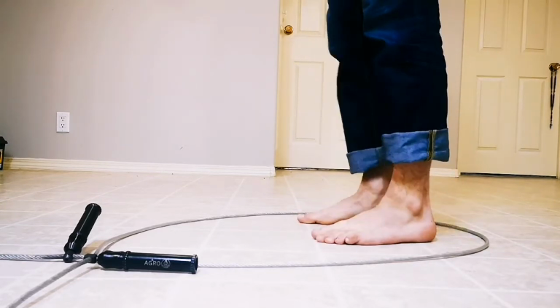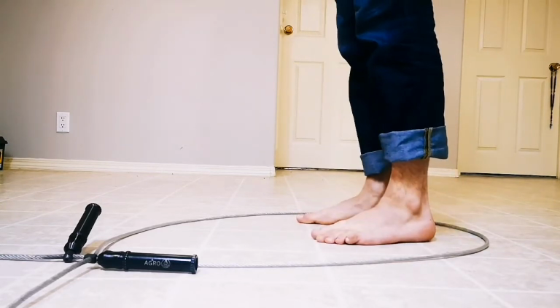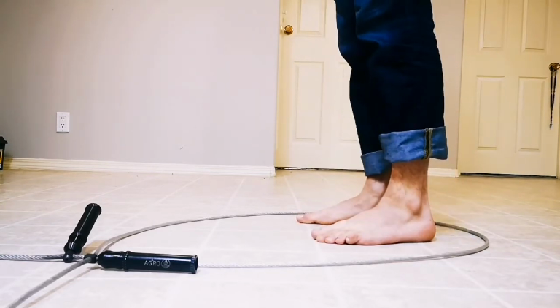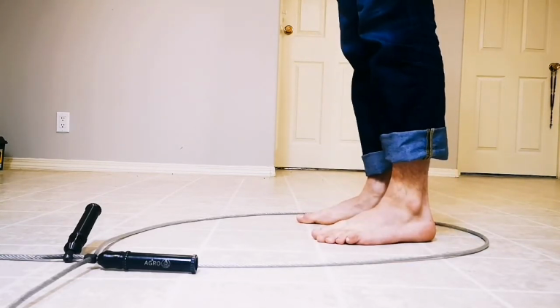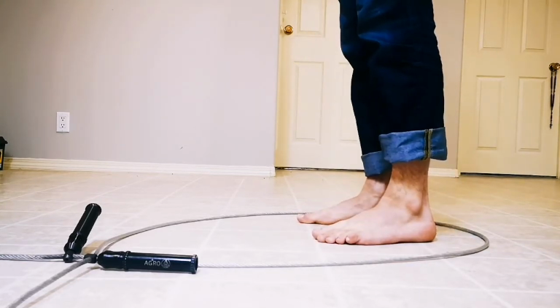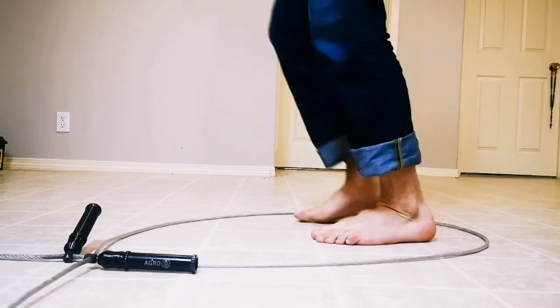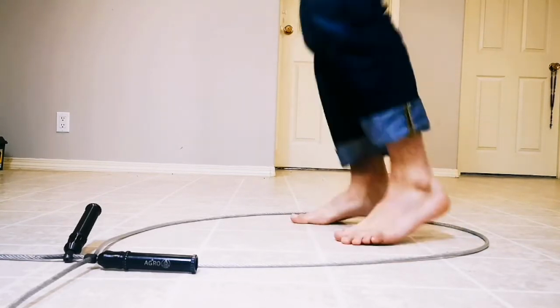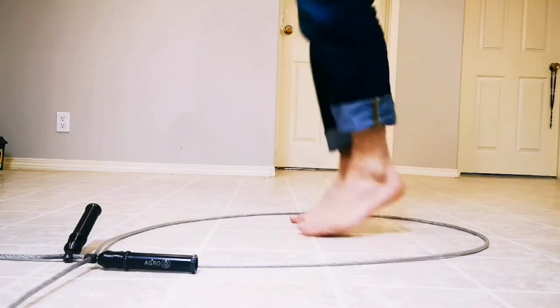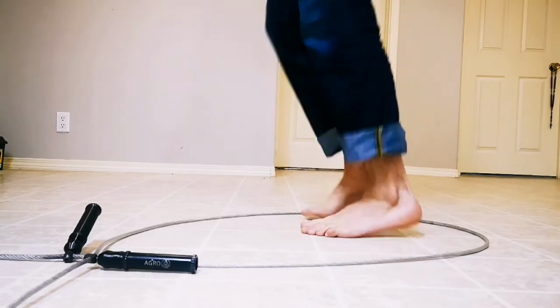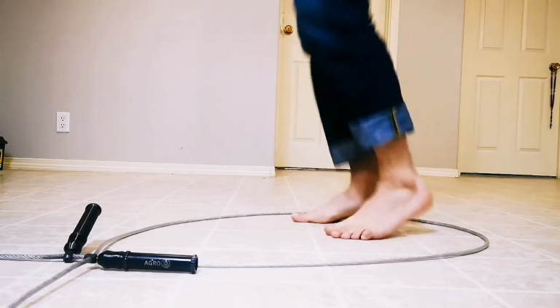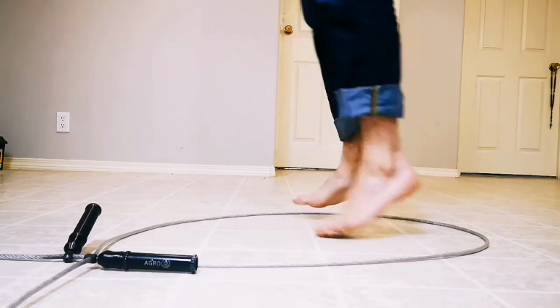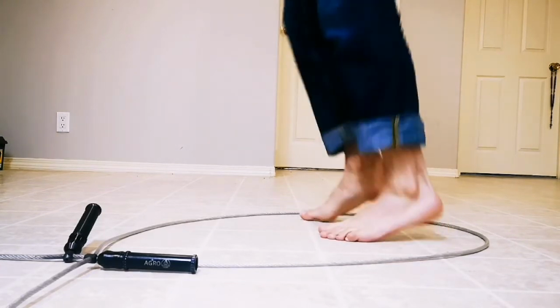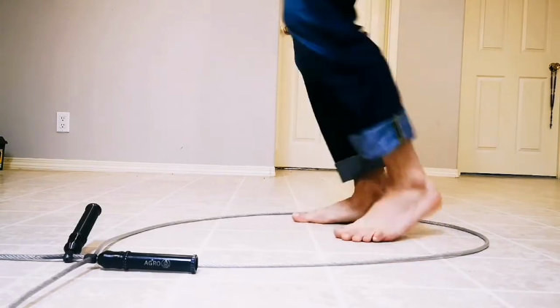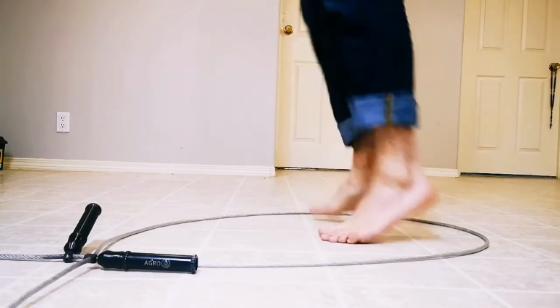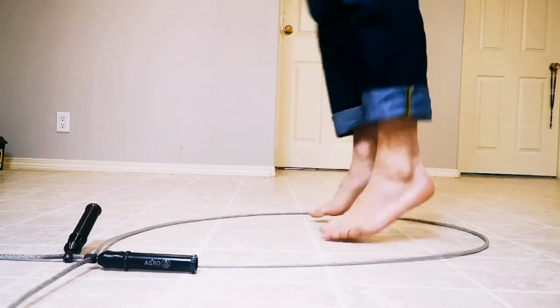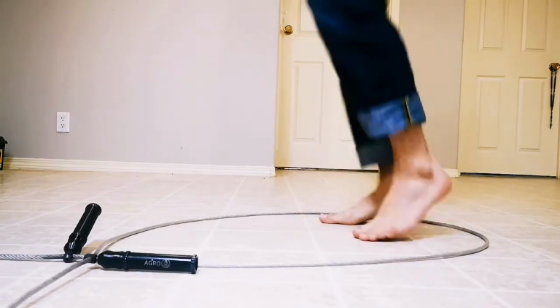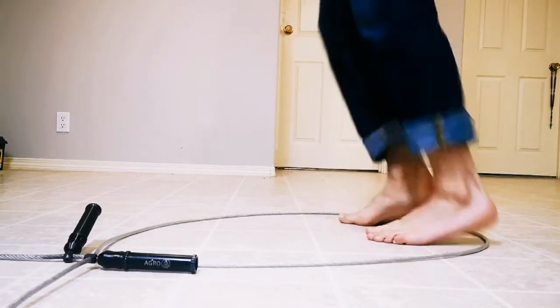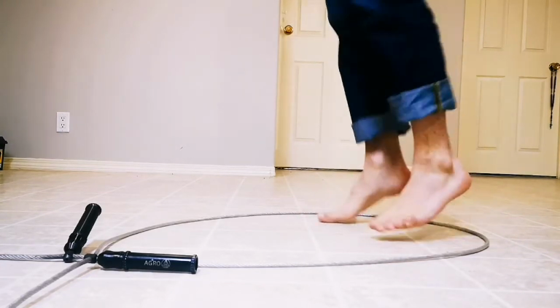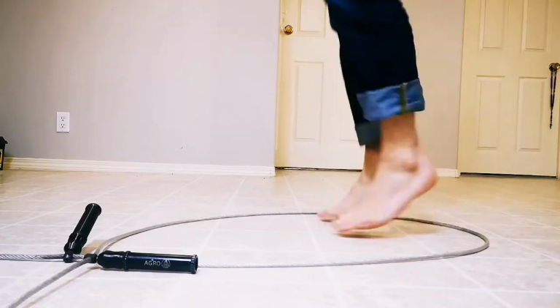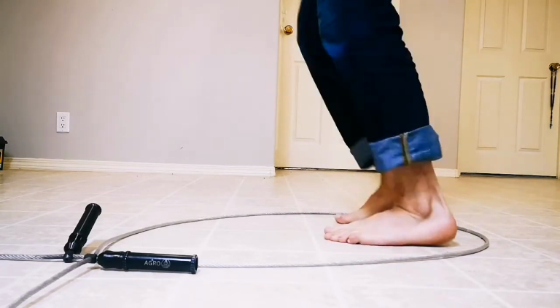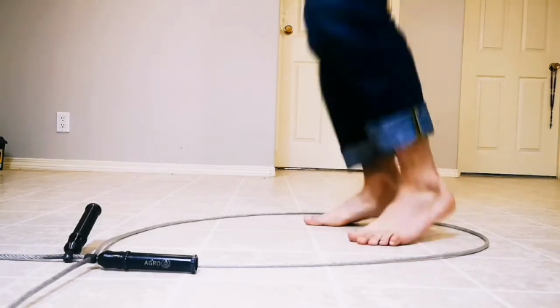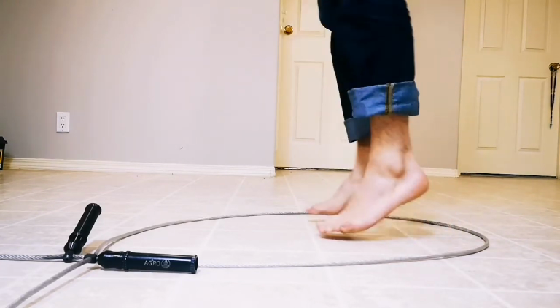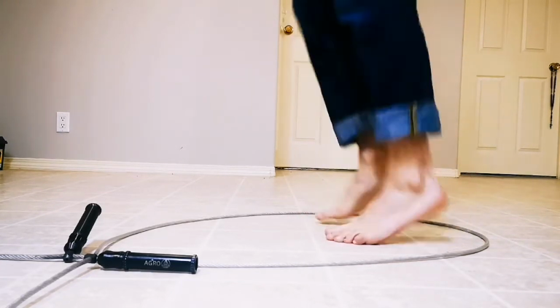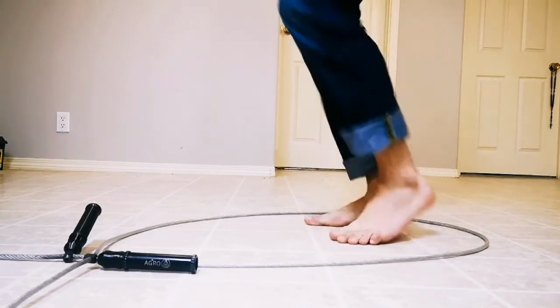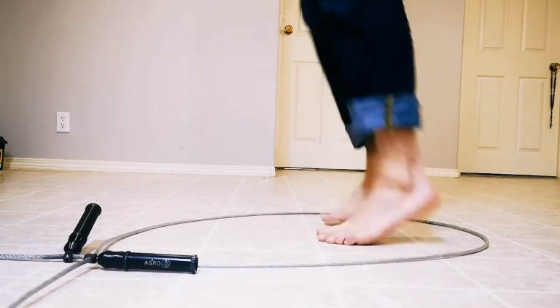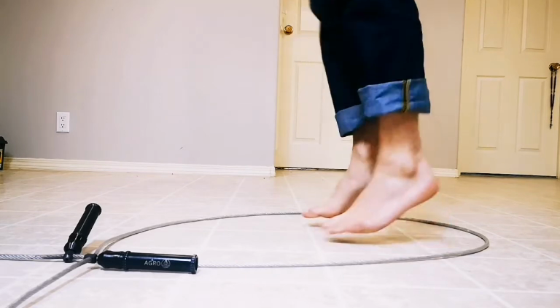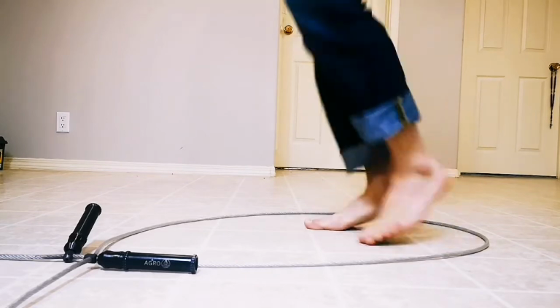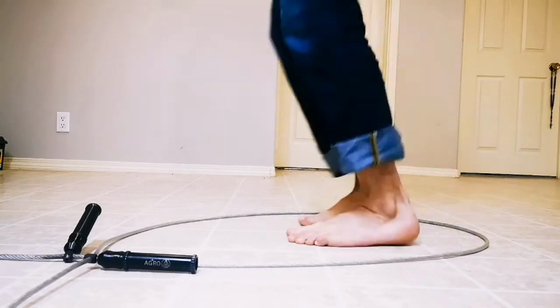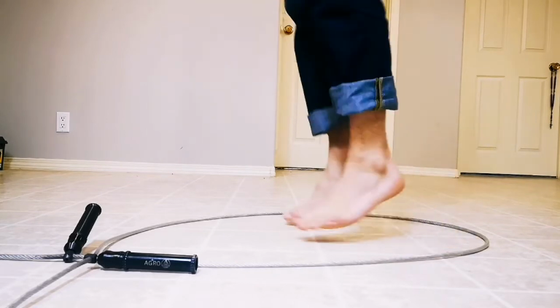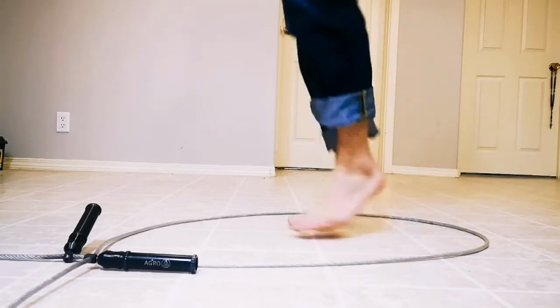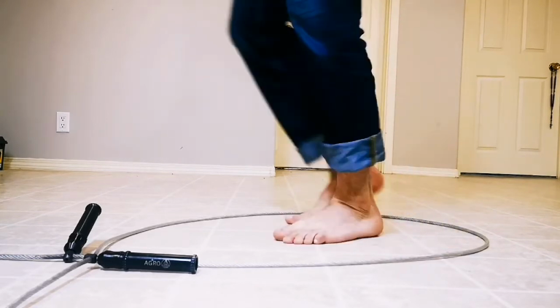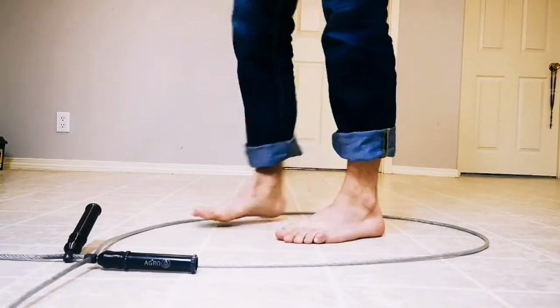Doing the one-foot version — here, here, here, here — I'm still keeping my heels off the ground. And I'm able to bounce.